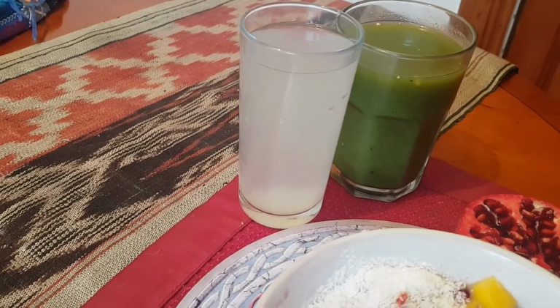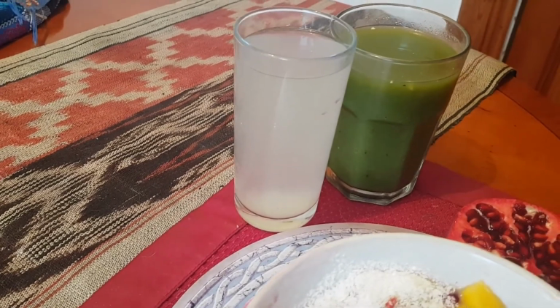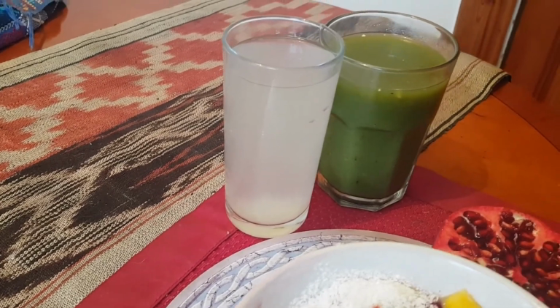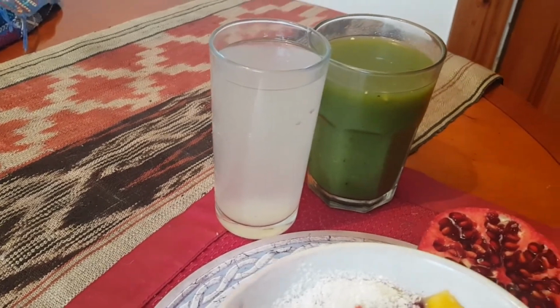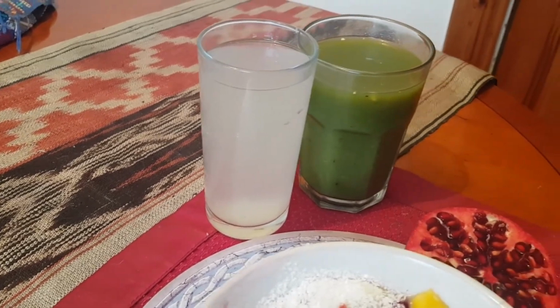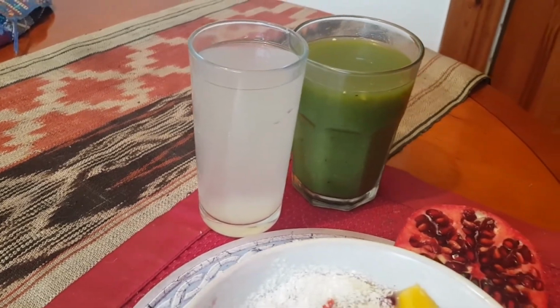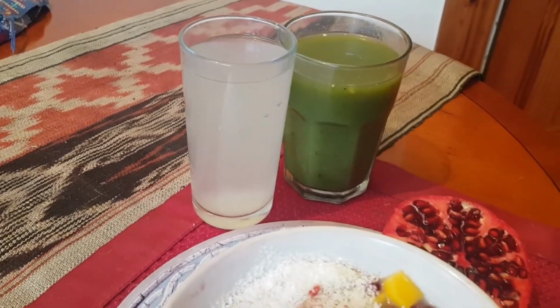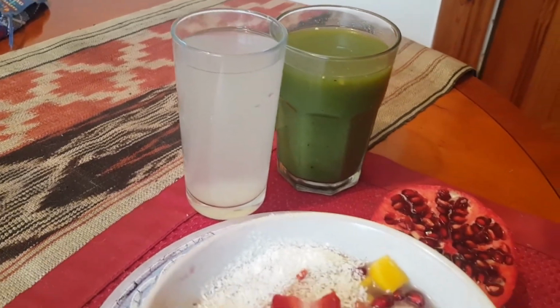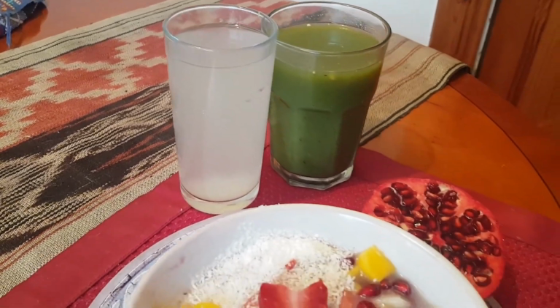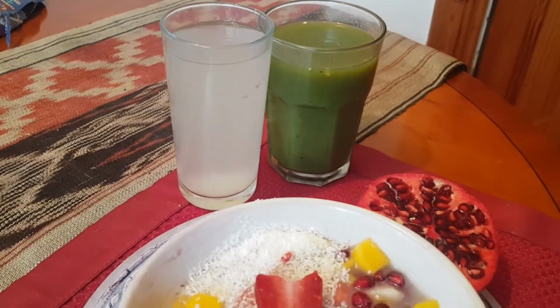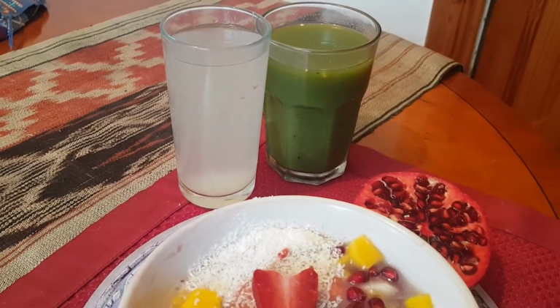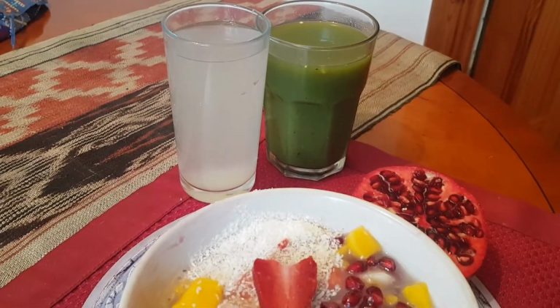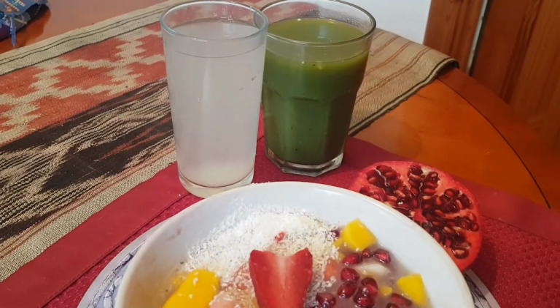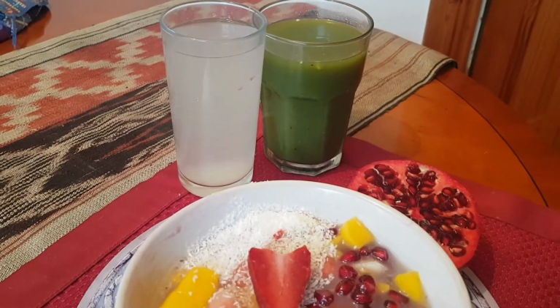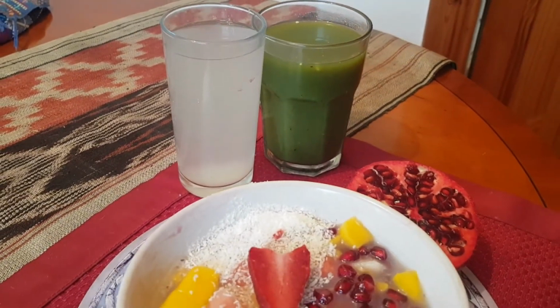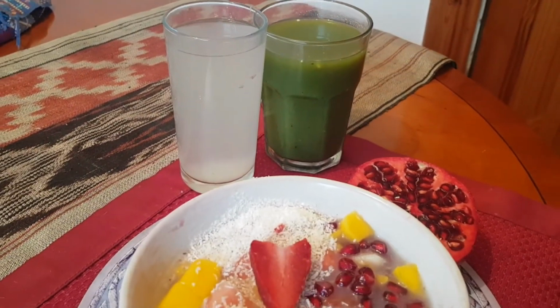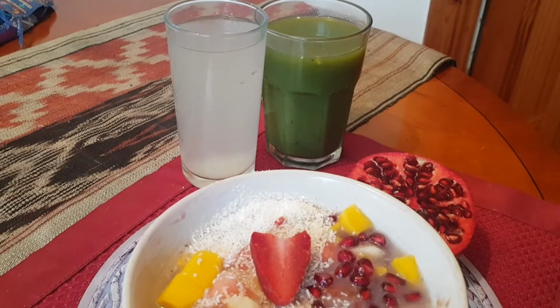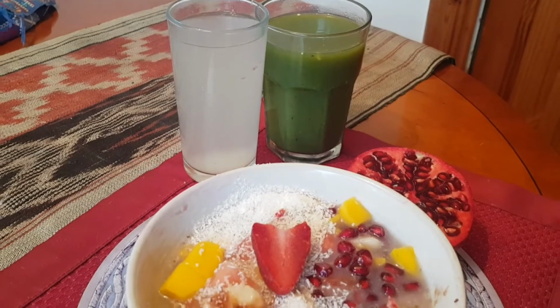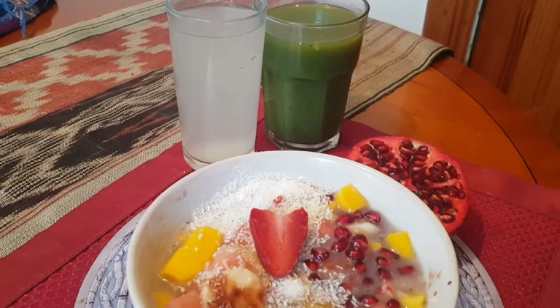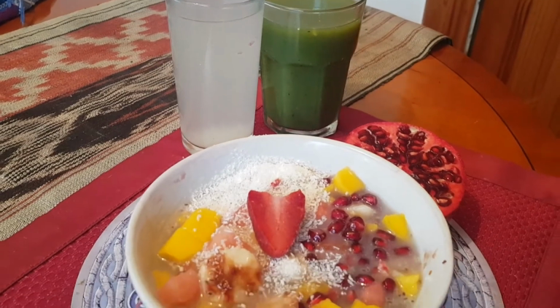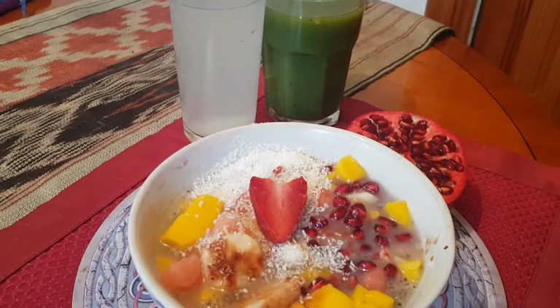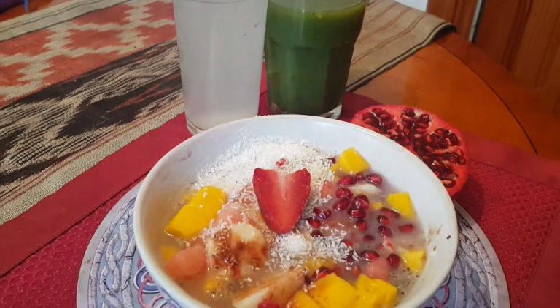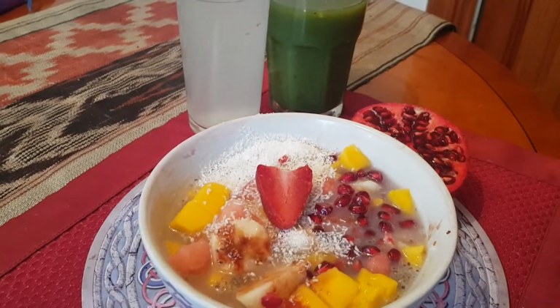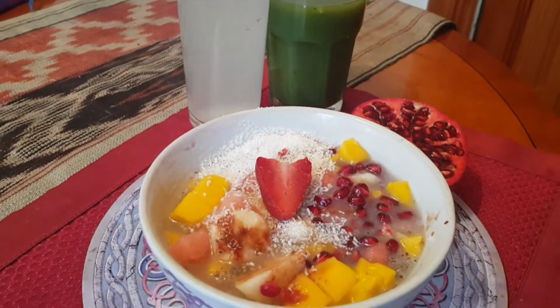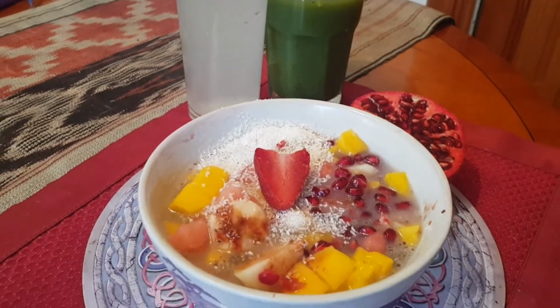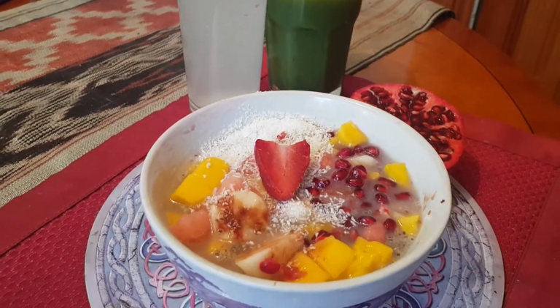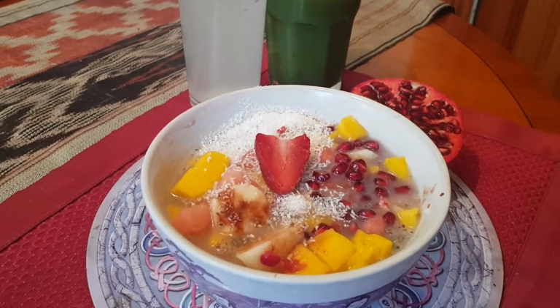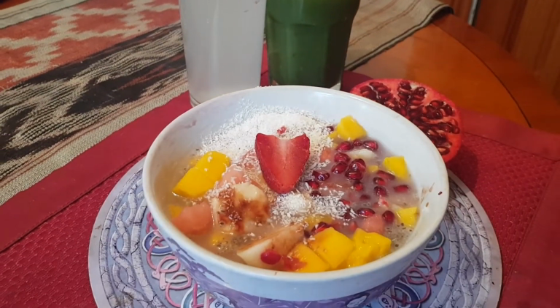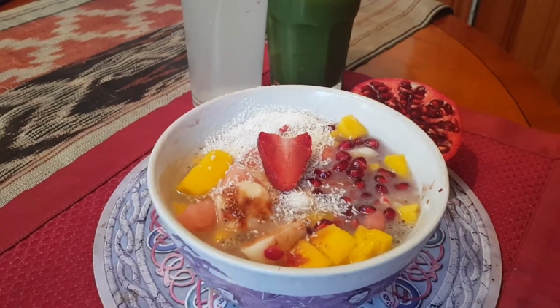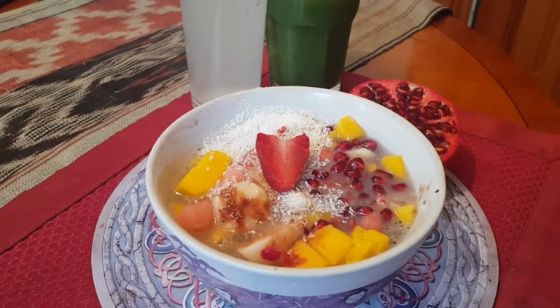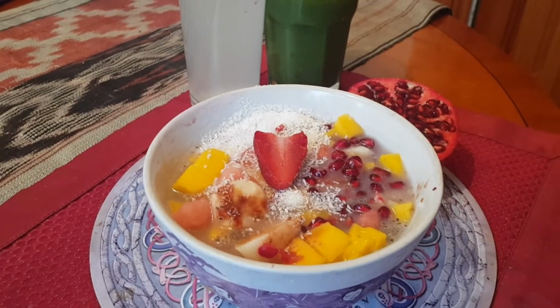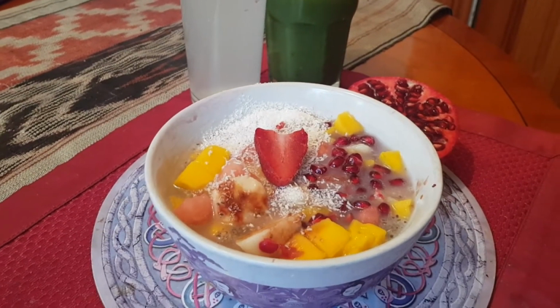And then after I drank that, that's the time I make the muesli with all the fruits I have — berries, coconut, etc.